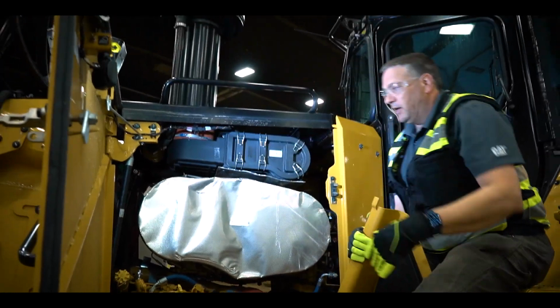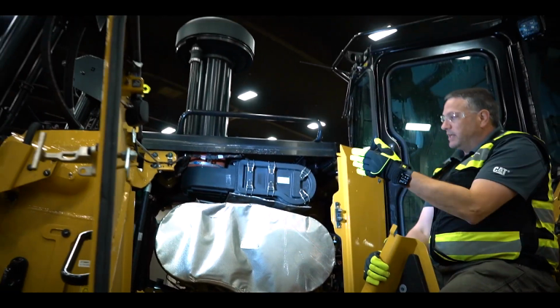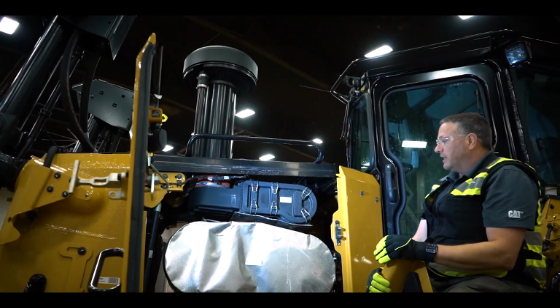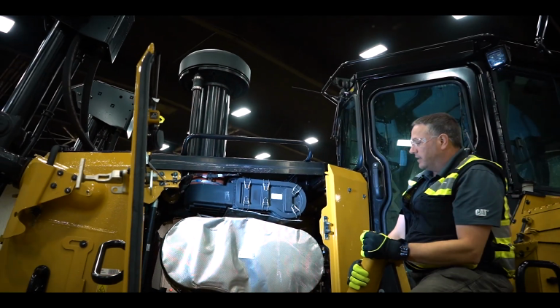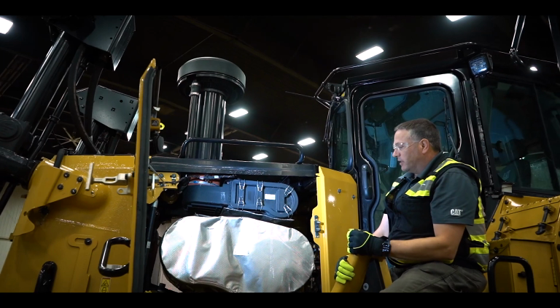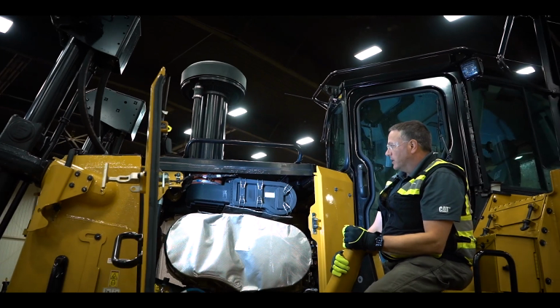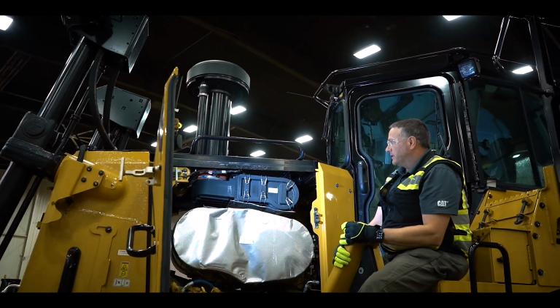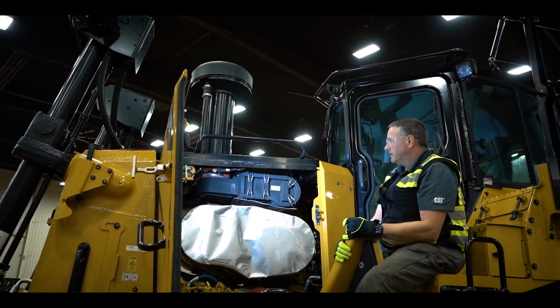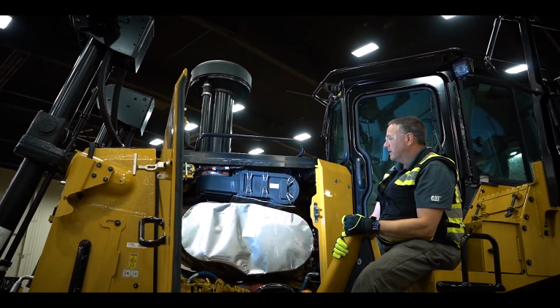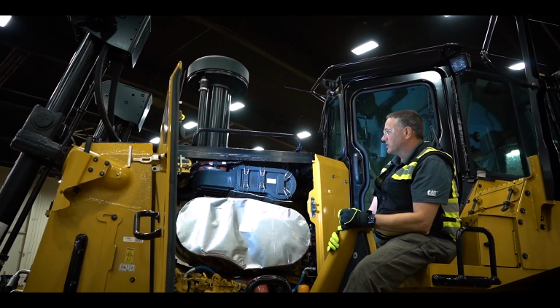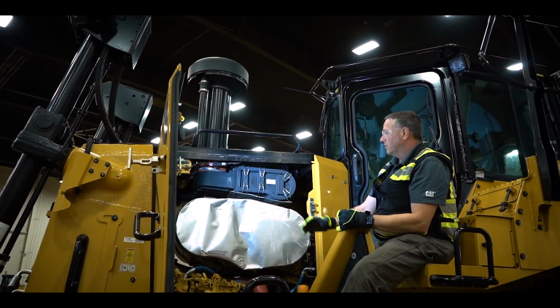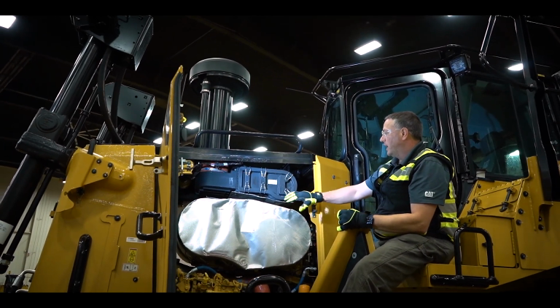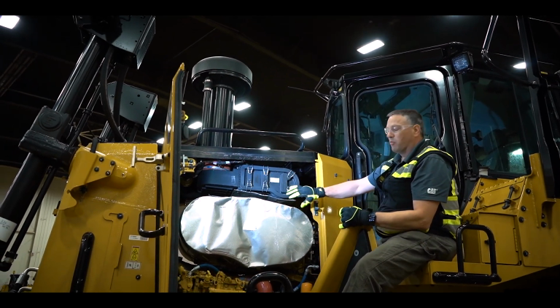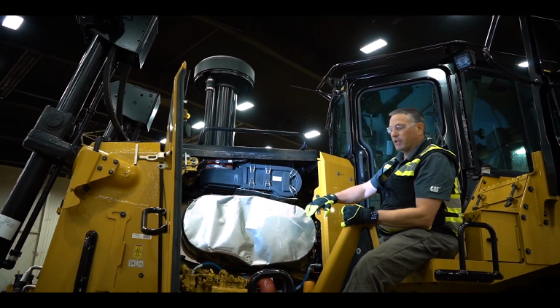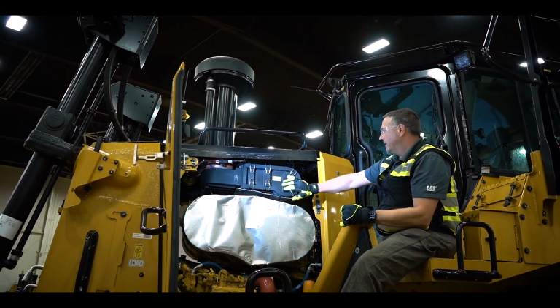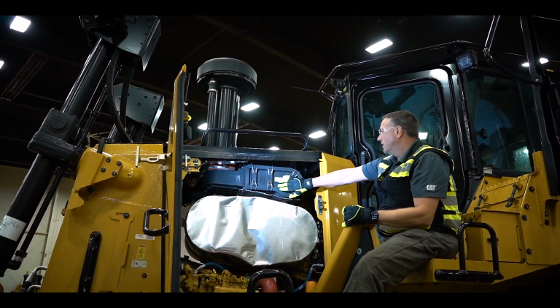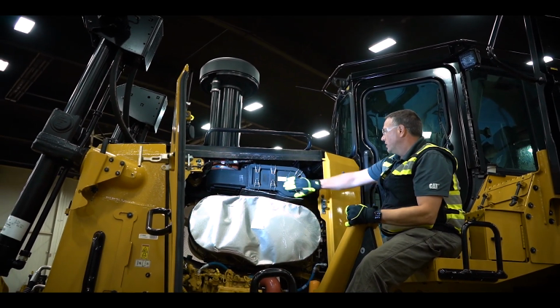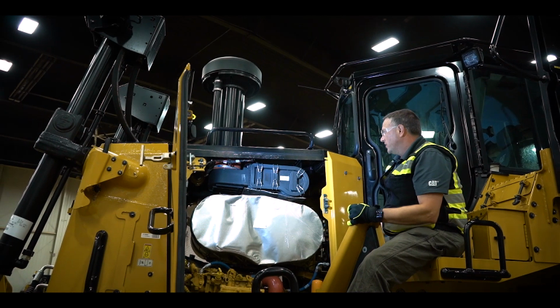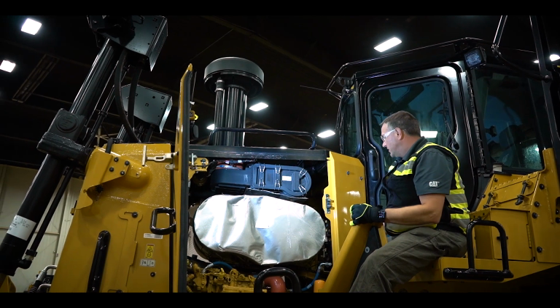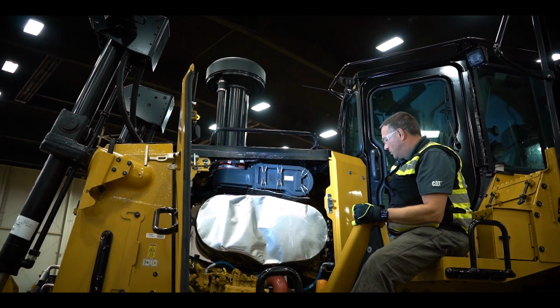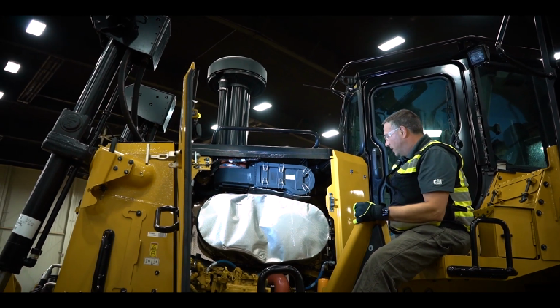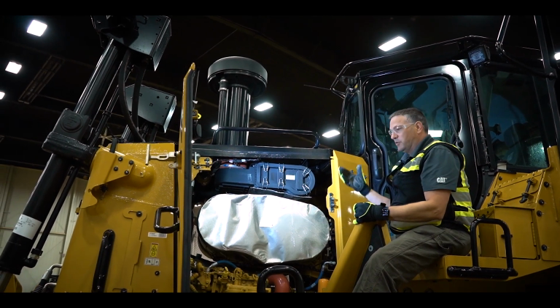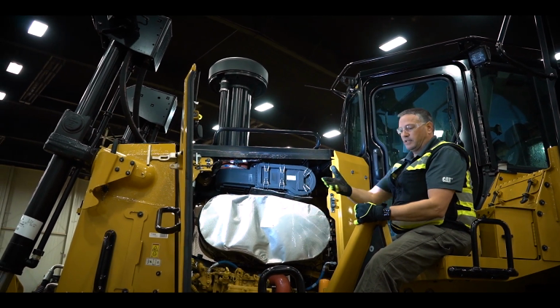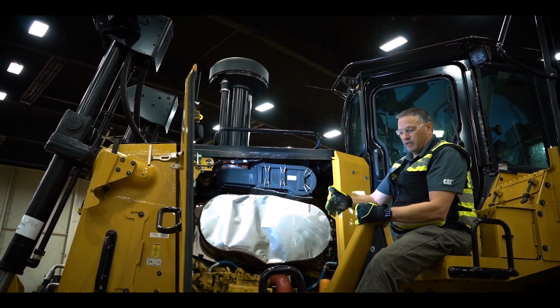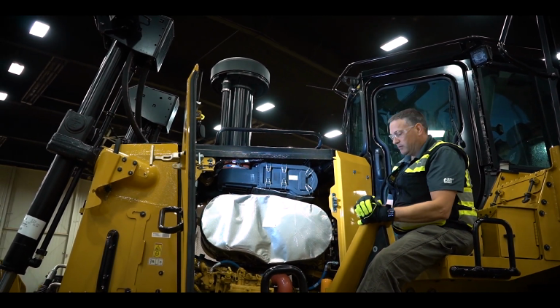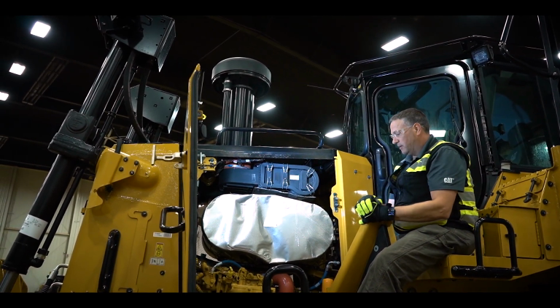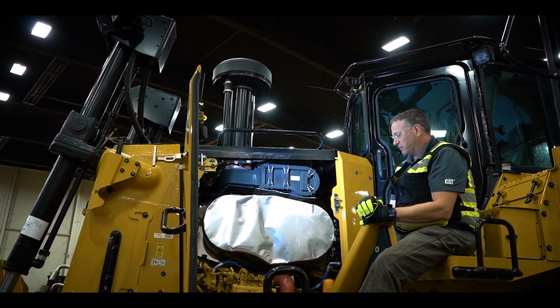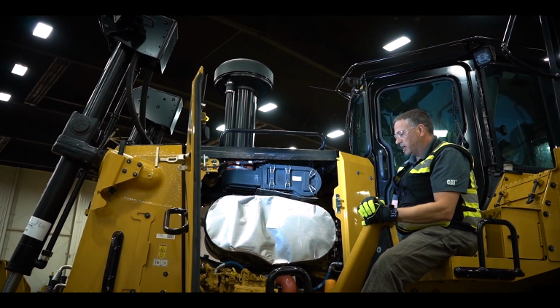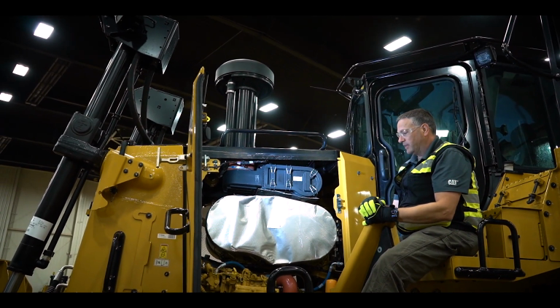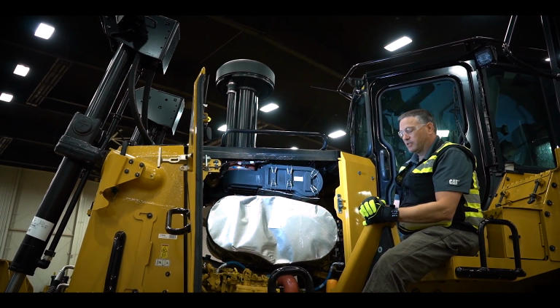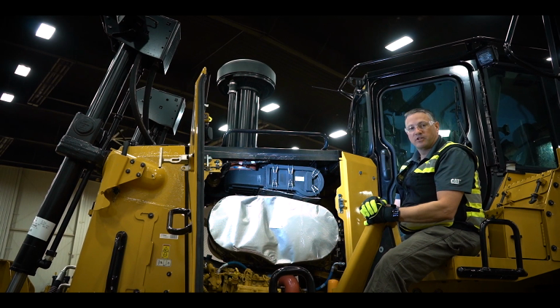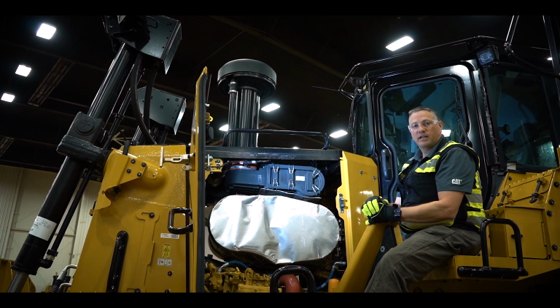There's also a nice LED light in here to help you get that done during early mornings or late at night. Good air filter access as well — great overall serviceability and daily checks on your Next Gen D7.